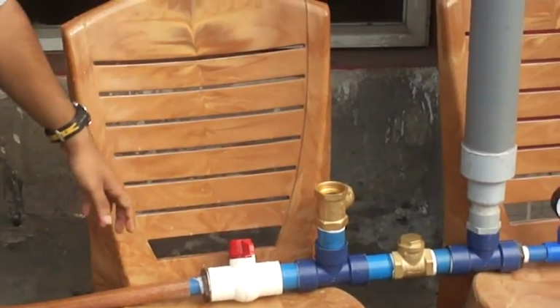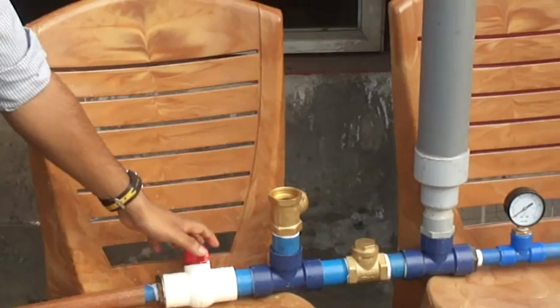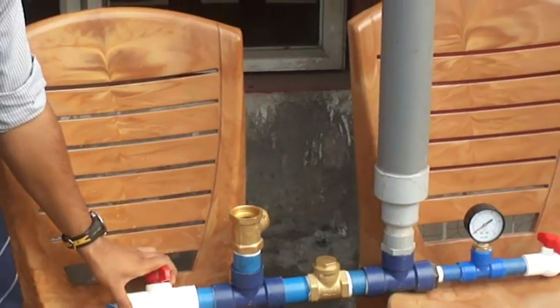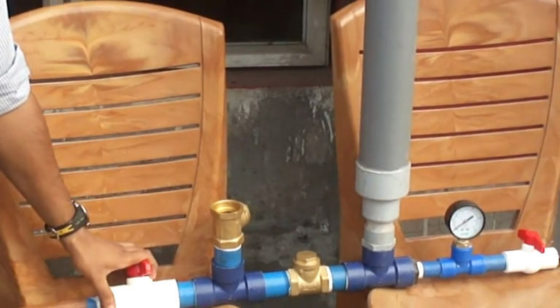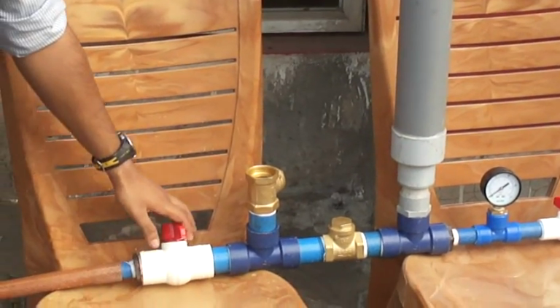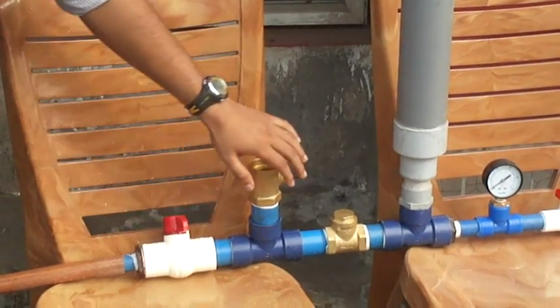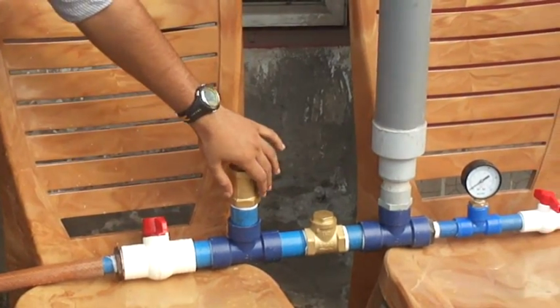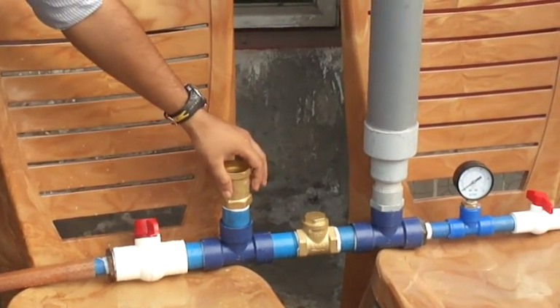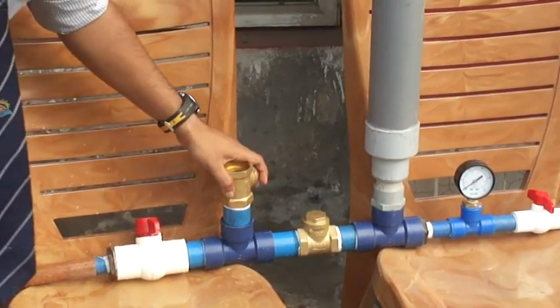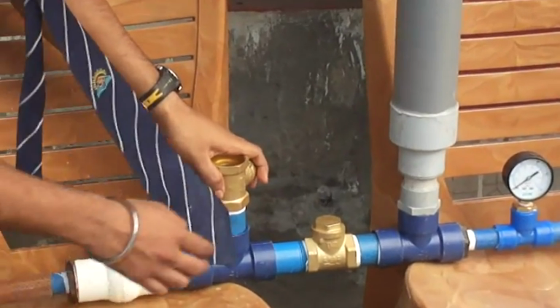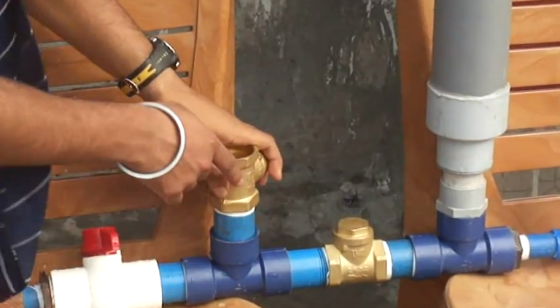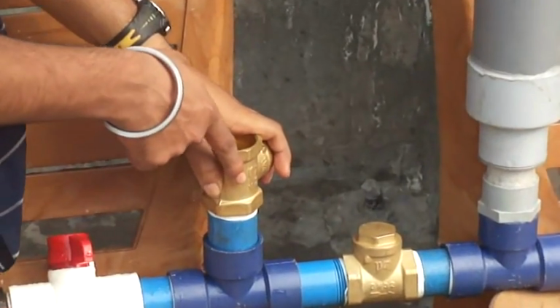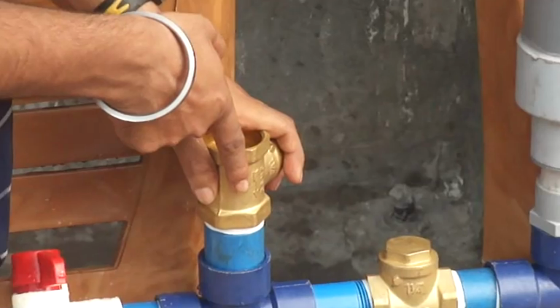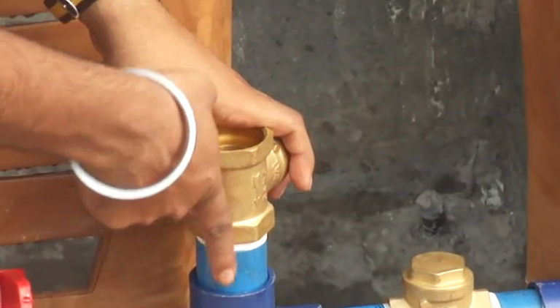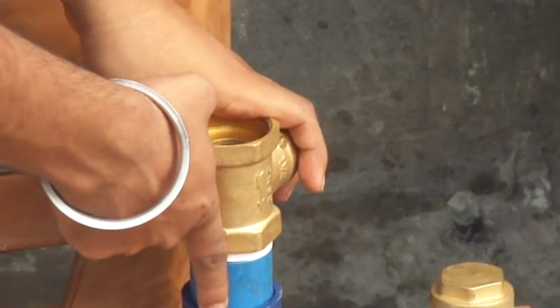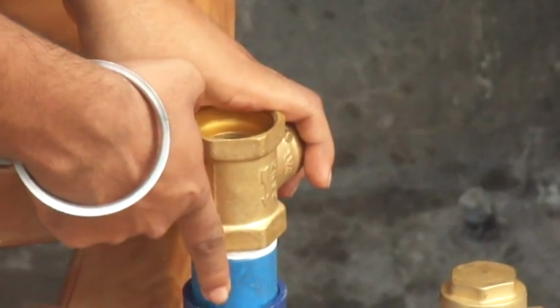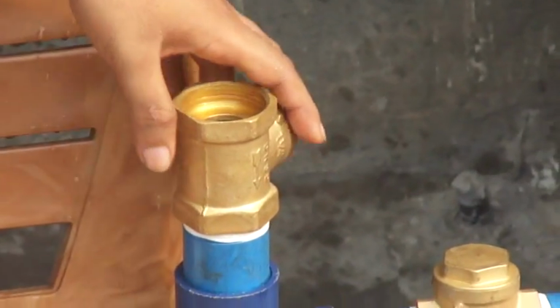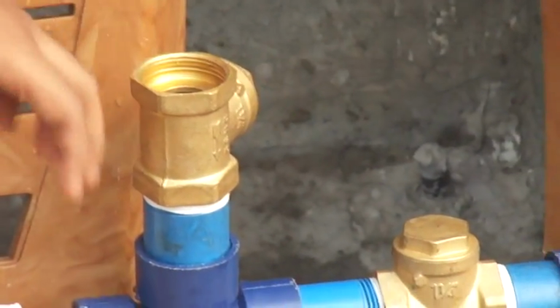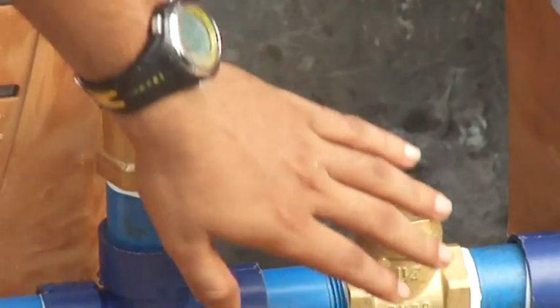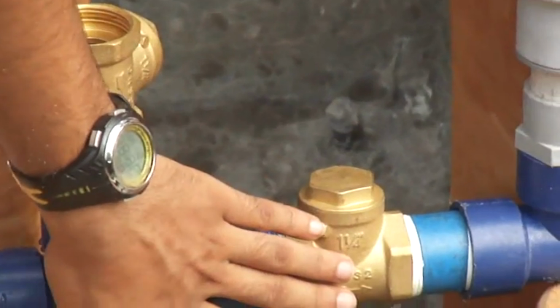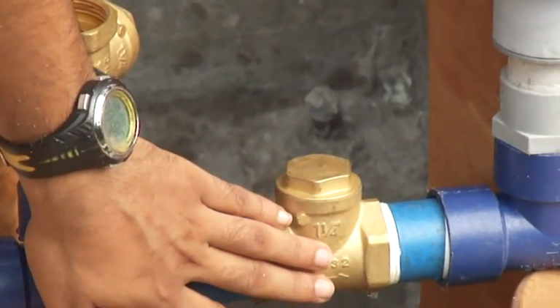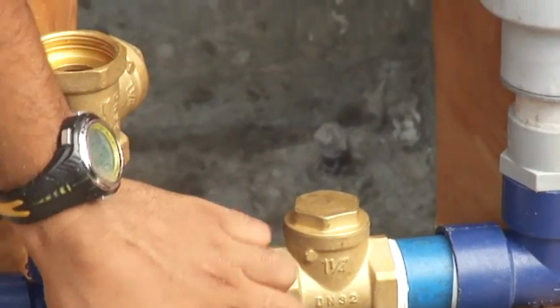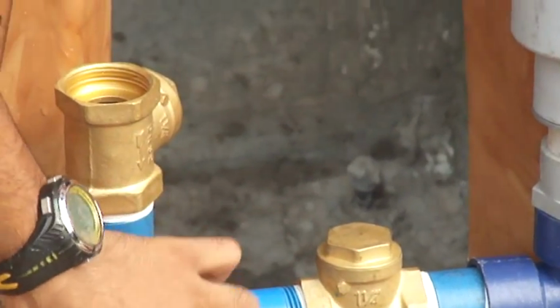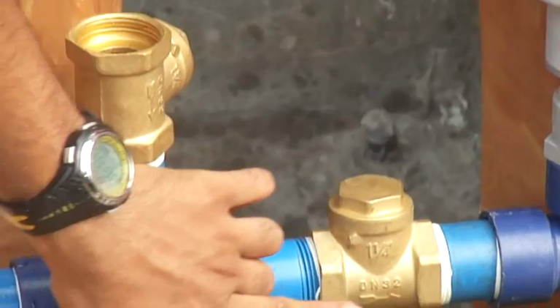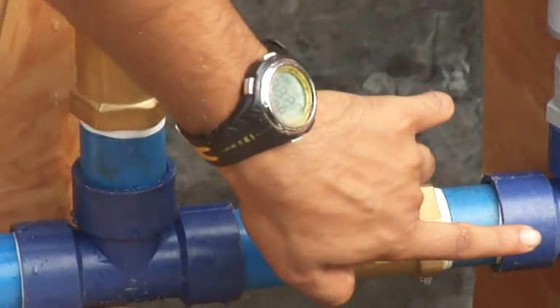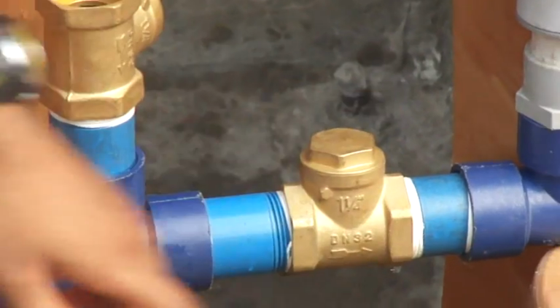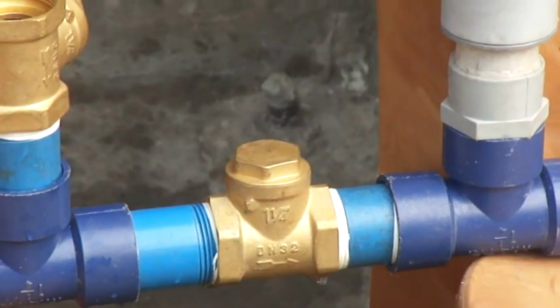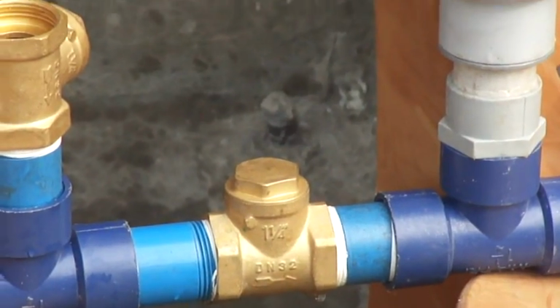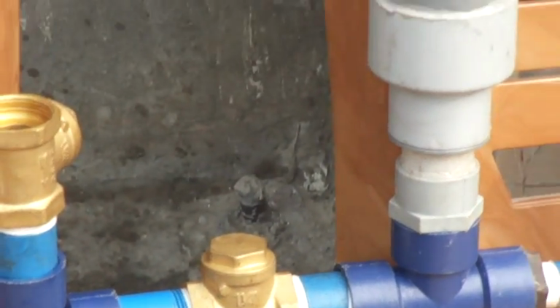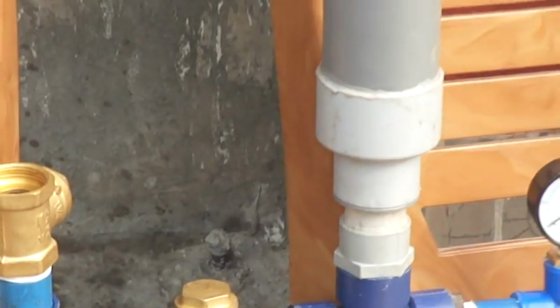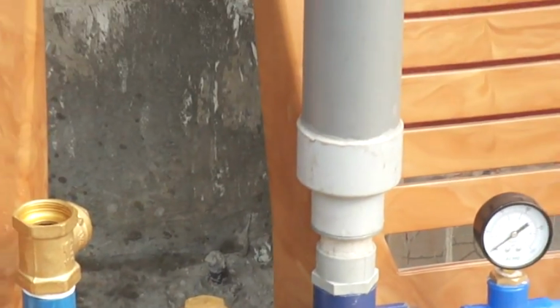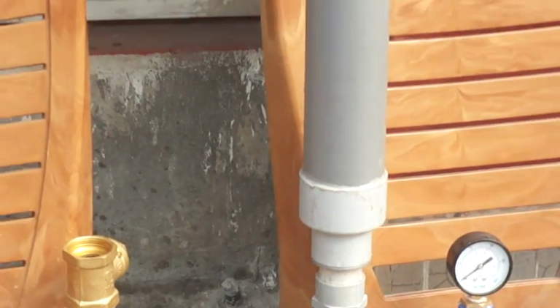Here is the ball valve. Here is the swing check valve, the direction of which you can see is pointed below. Here is another swing check valve whose direction is to that side. And this is the pressure tank.